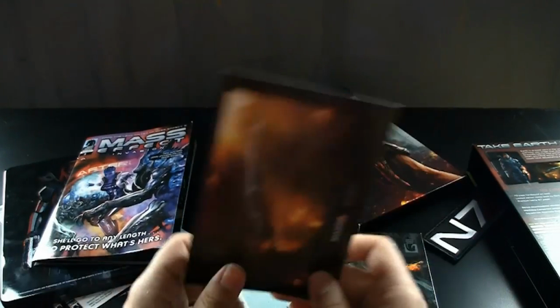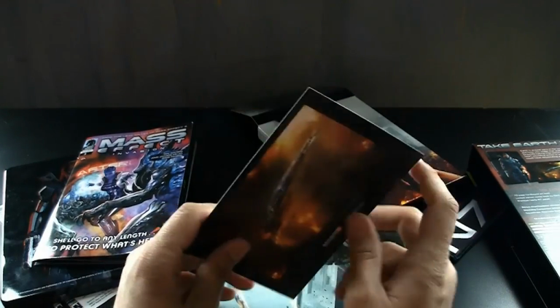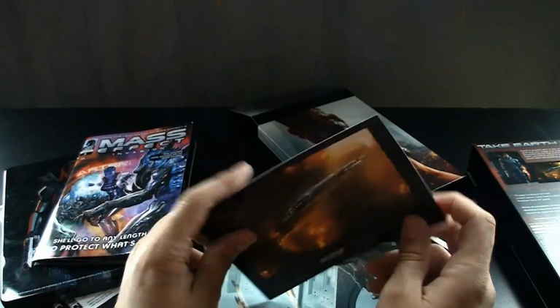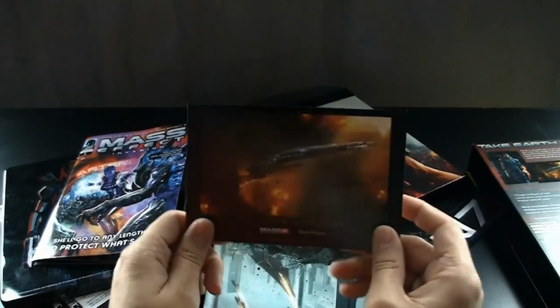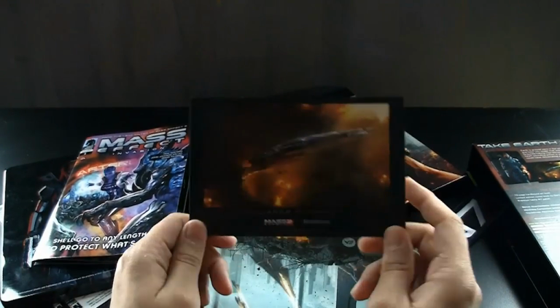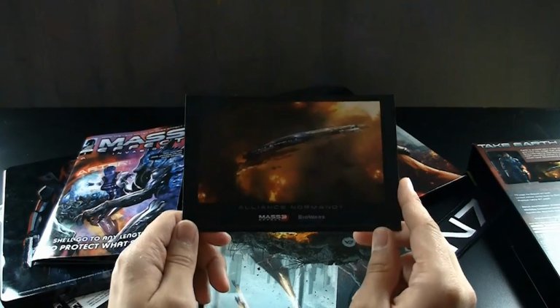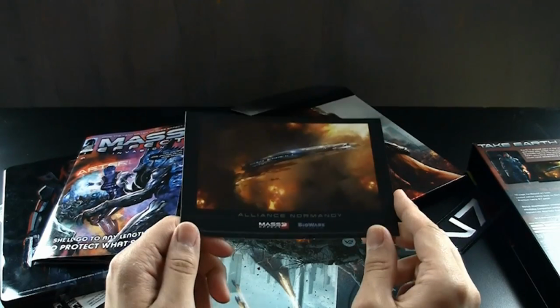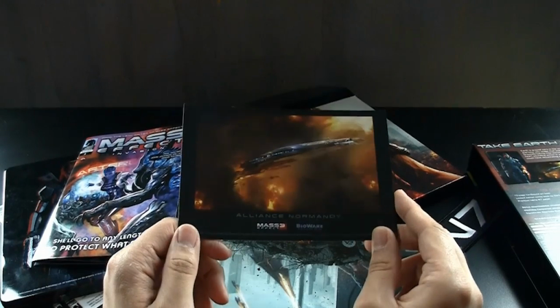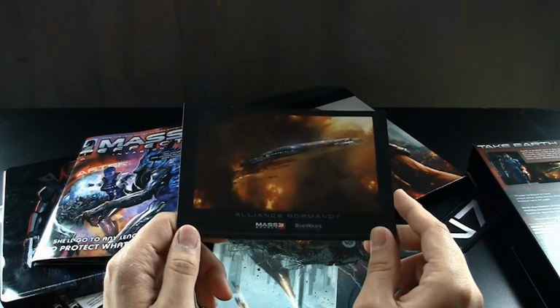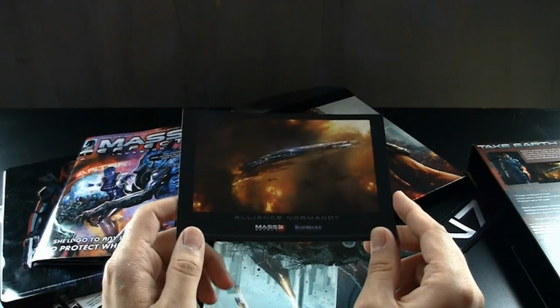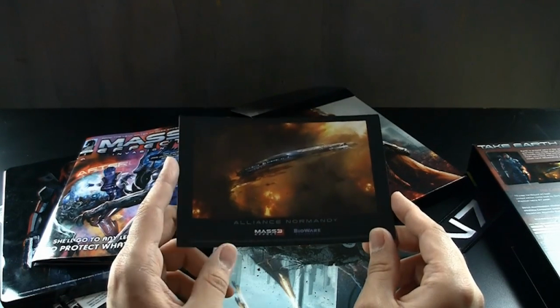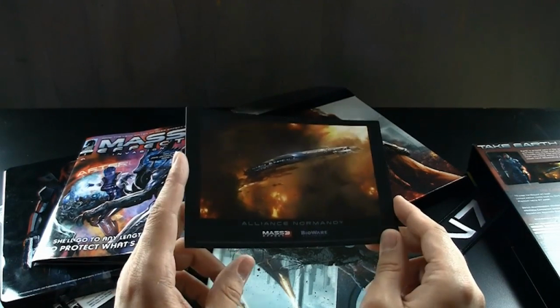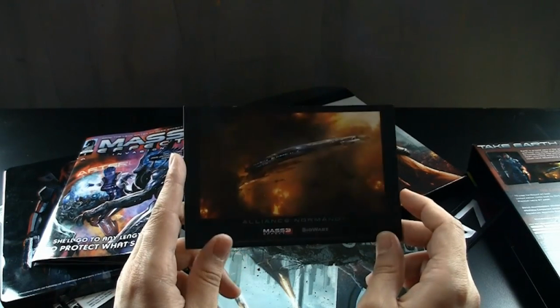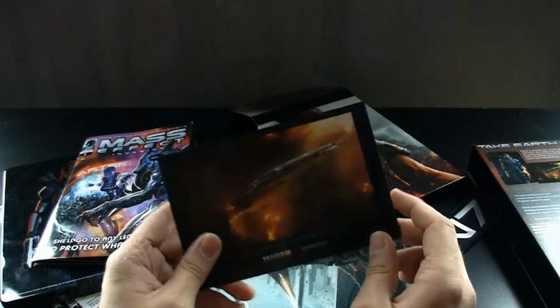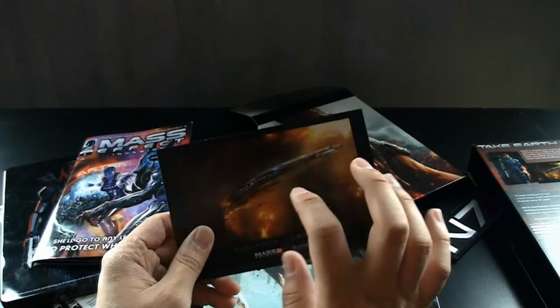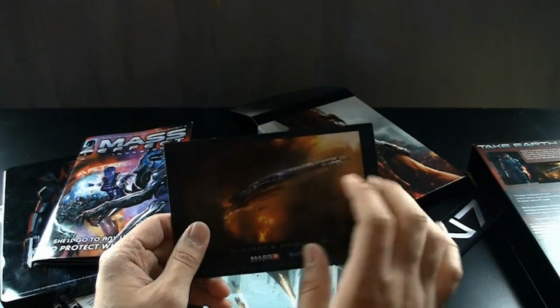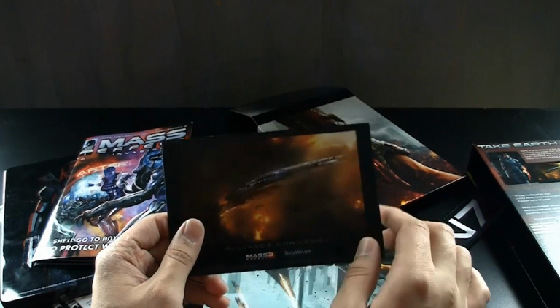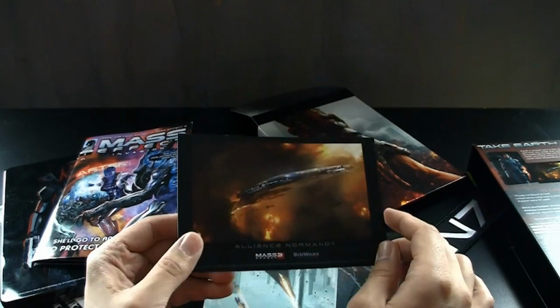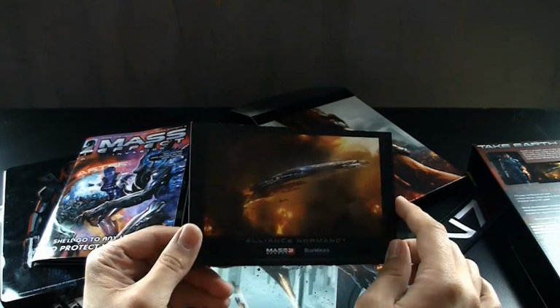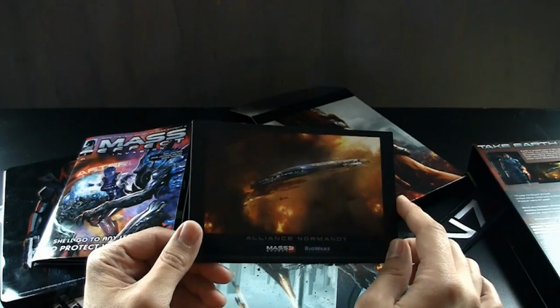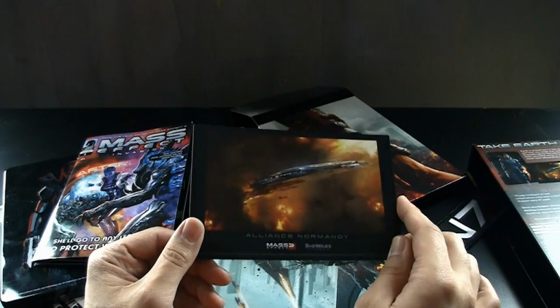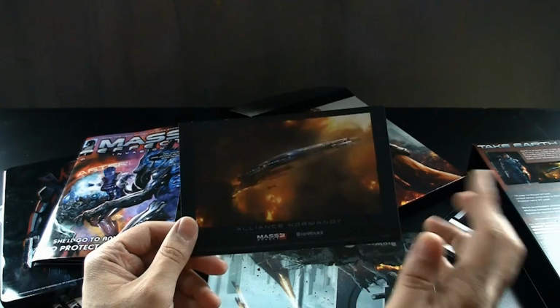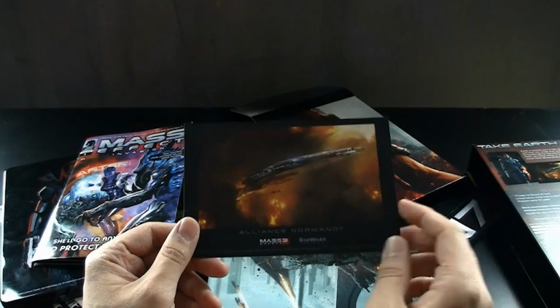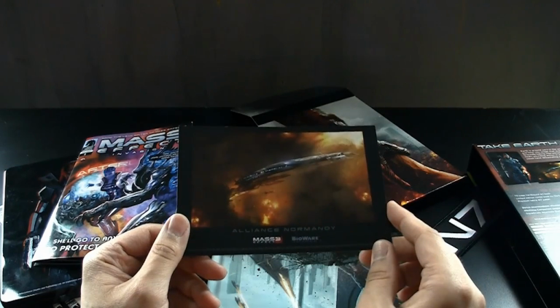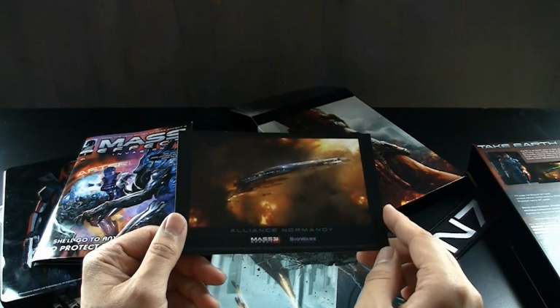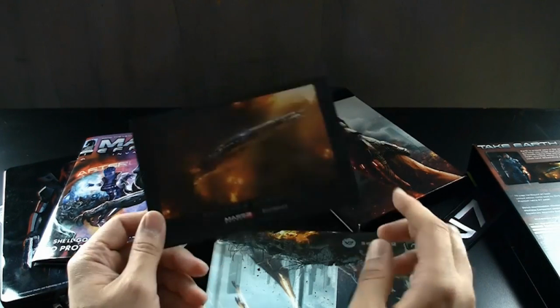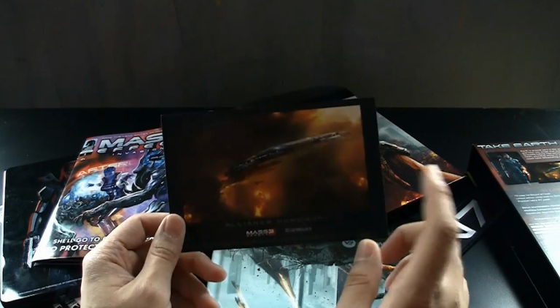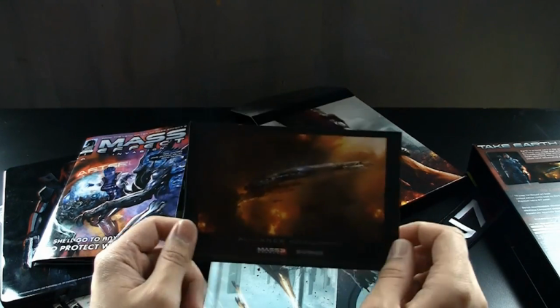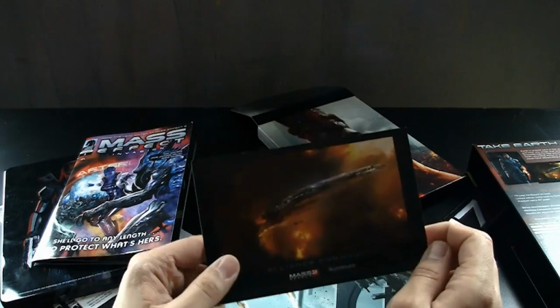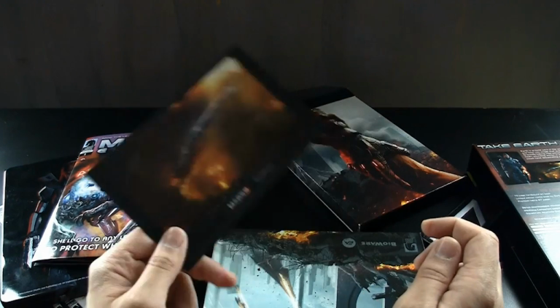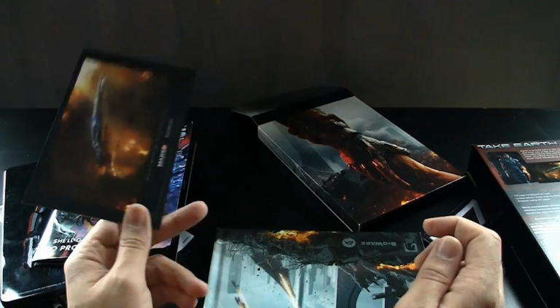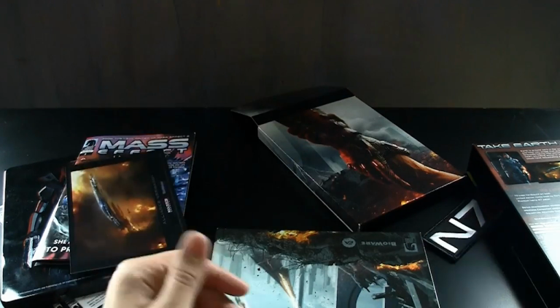You also get a postcard of the Normandy 2, which is the Alliance version — not the Cerberus version. Same ship, different color scheme. I kind of prefer the color scheme of the Cerberus one, but that's just me.